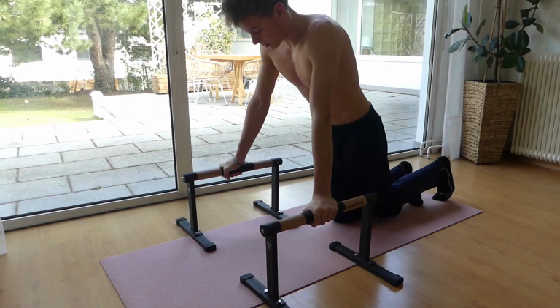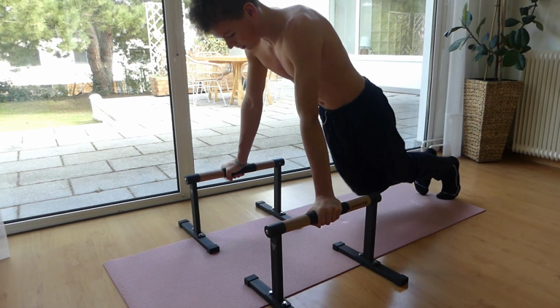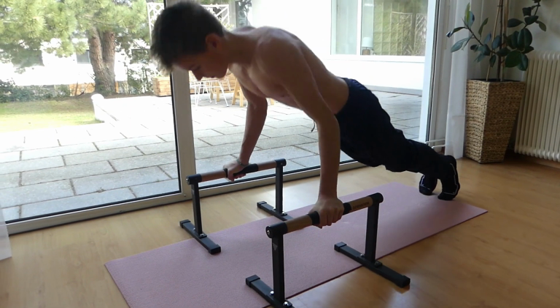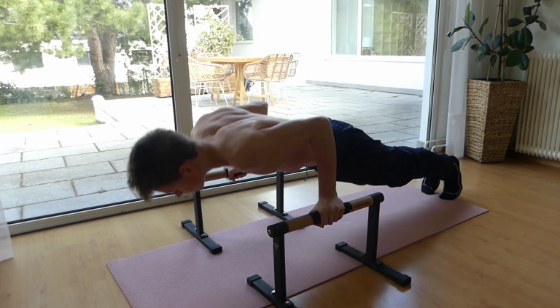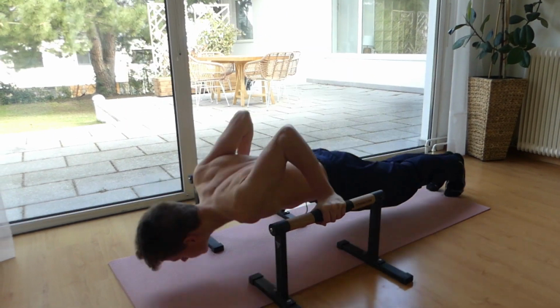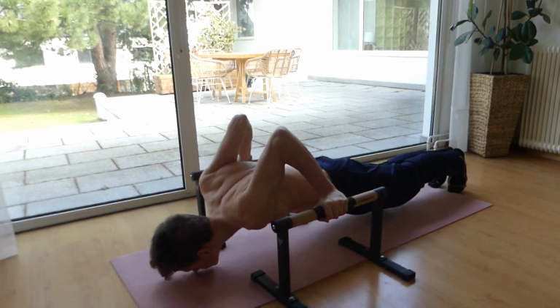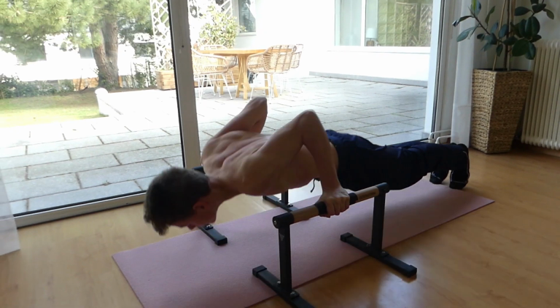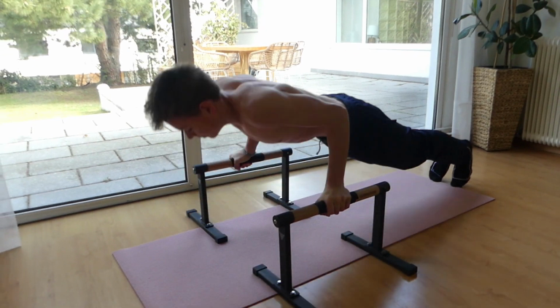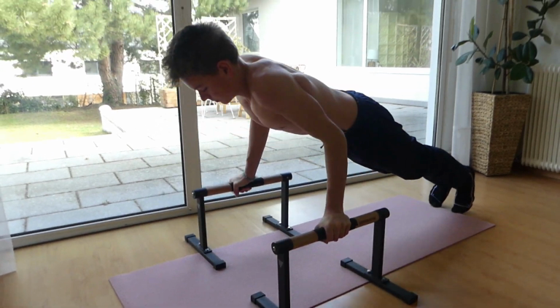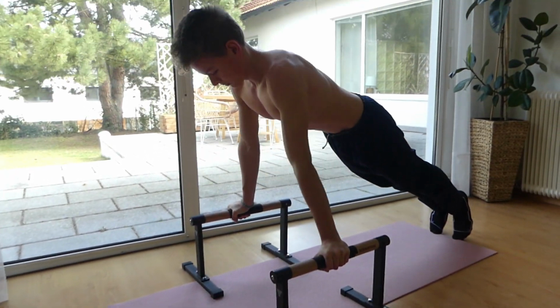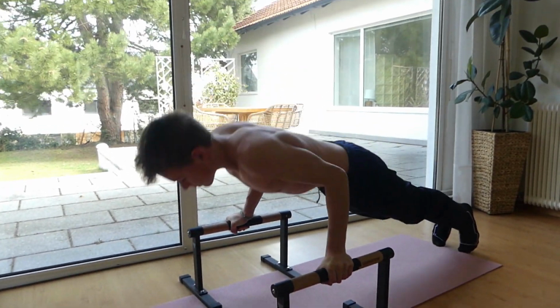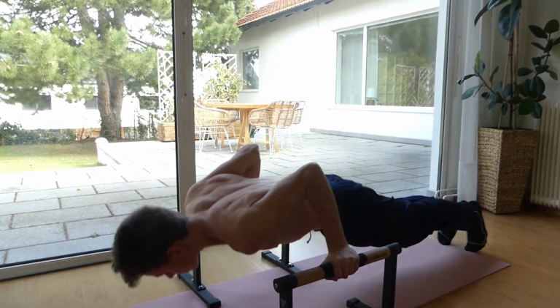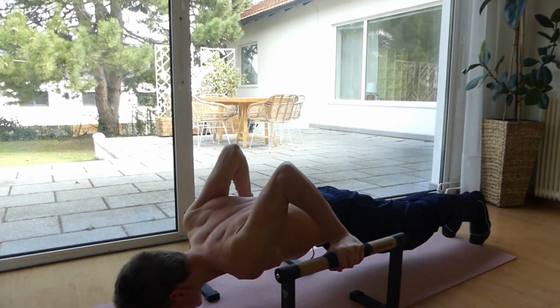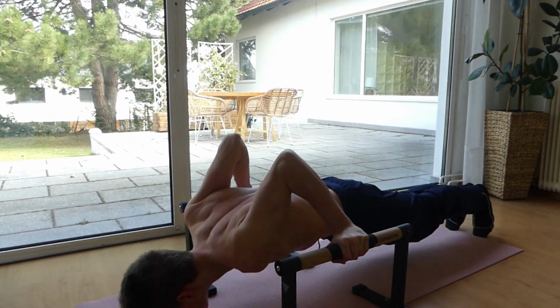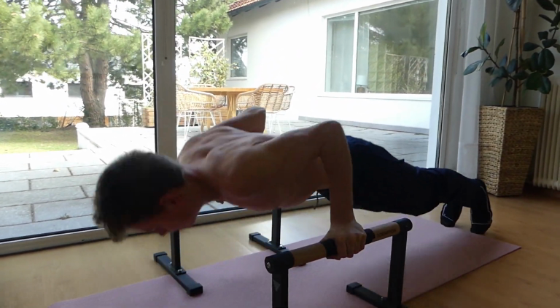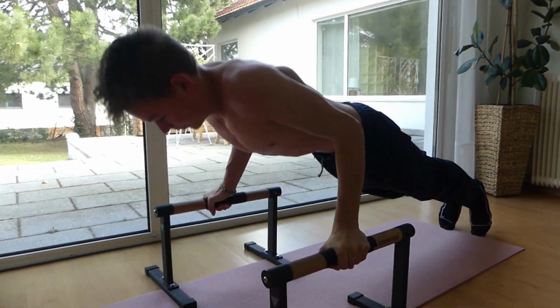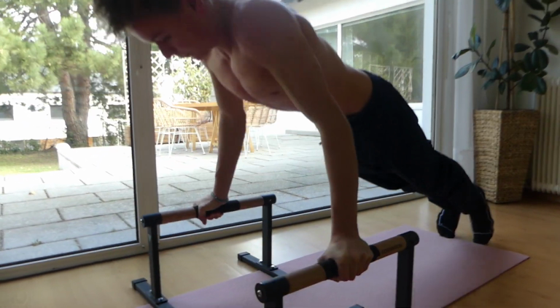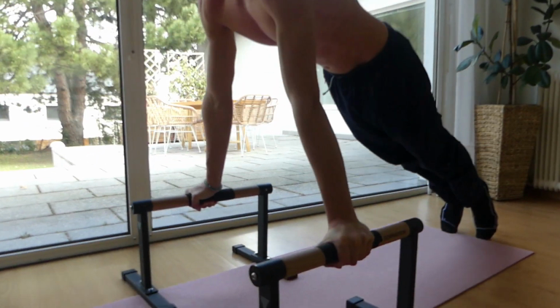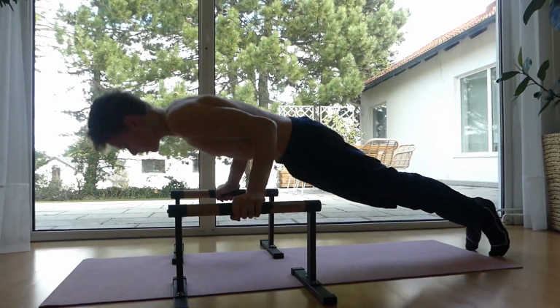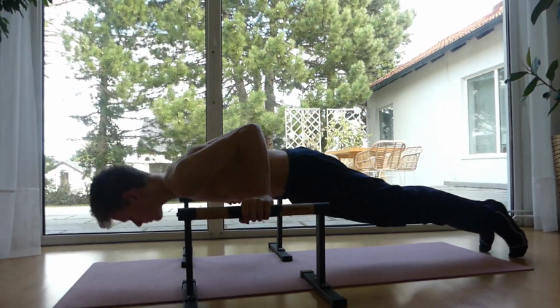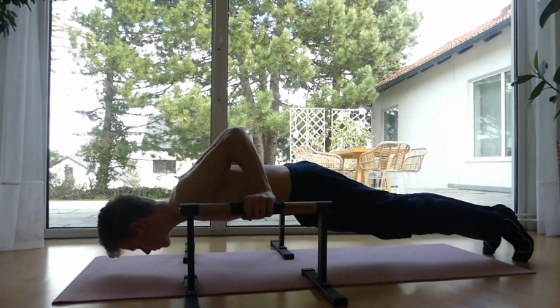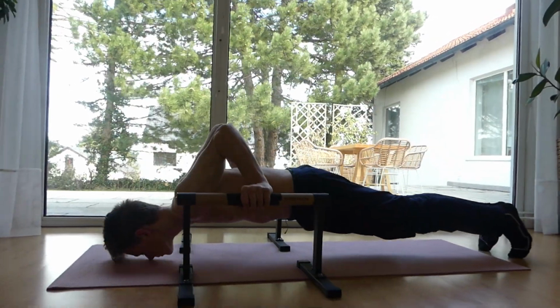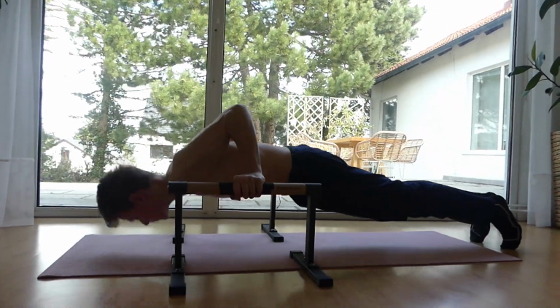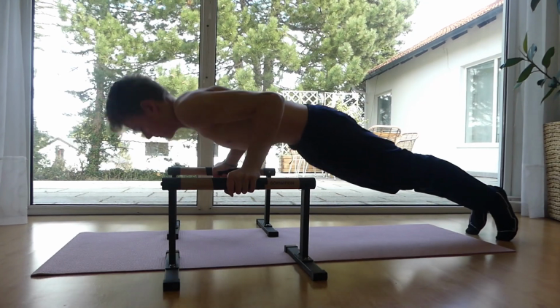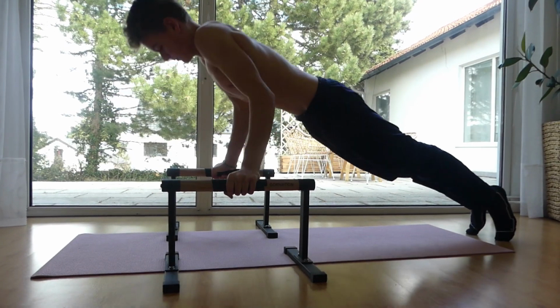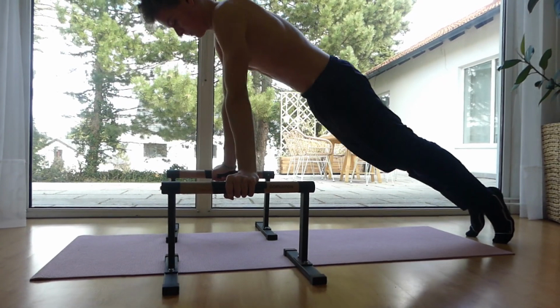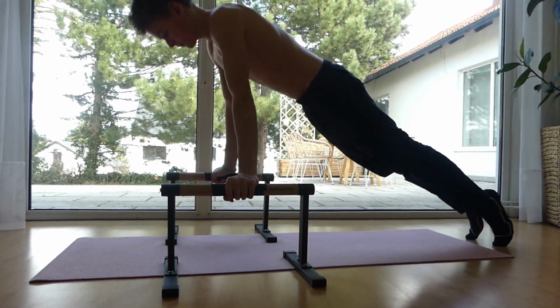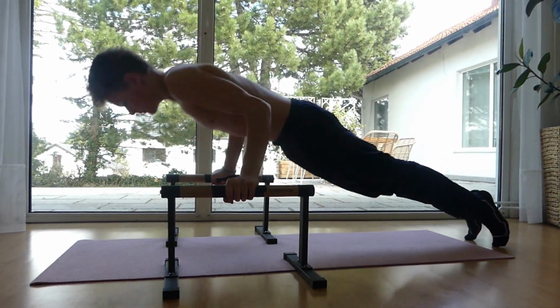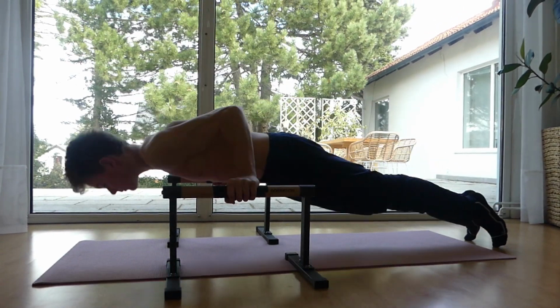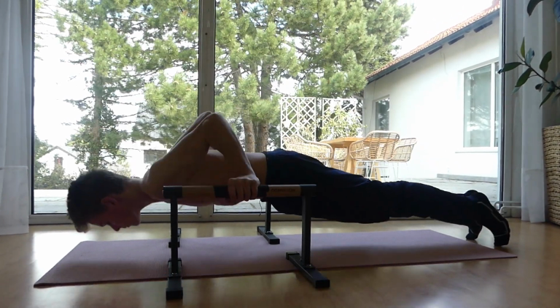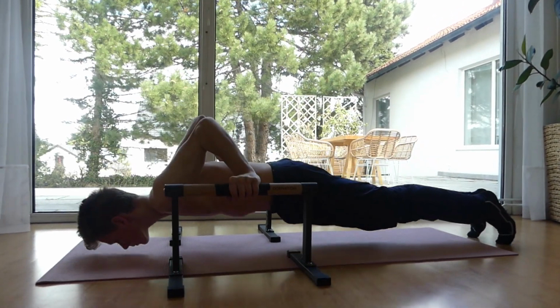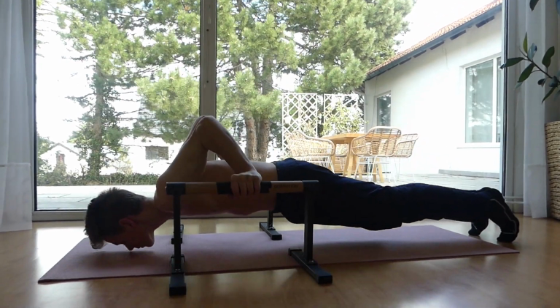Deep push-ups are great because of their increased range of motion, which will overall give you more pushing strength. Make sure to master these before moving on to the next progression.